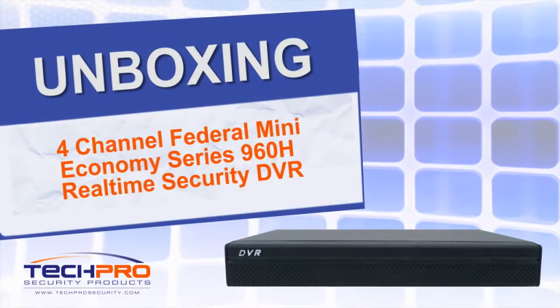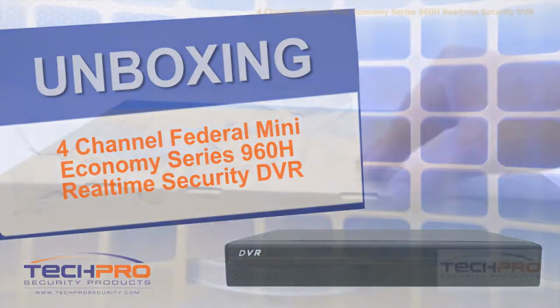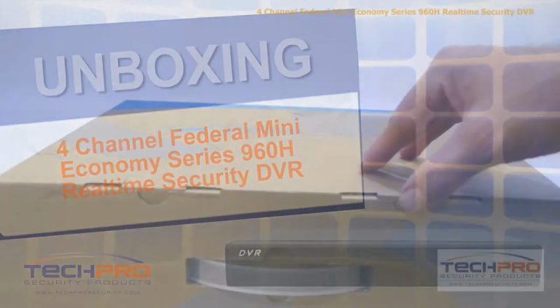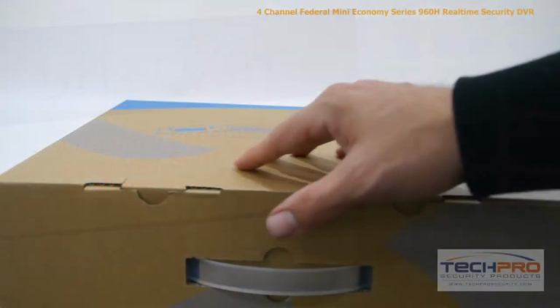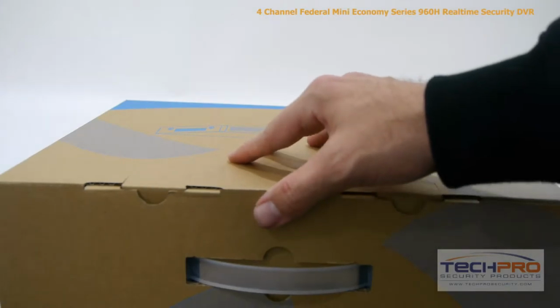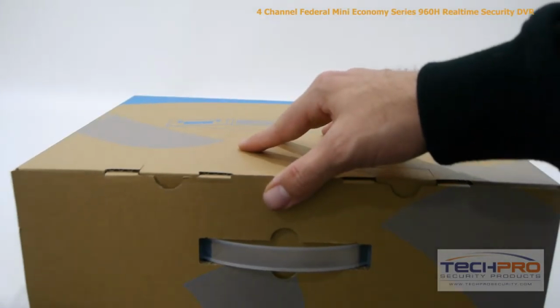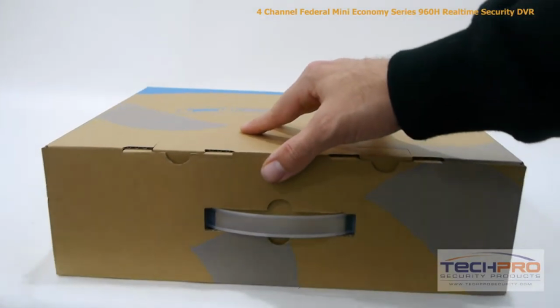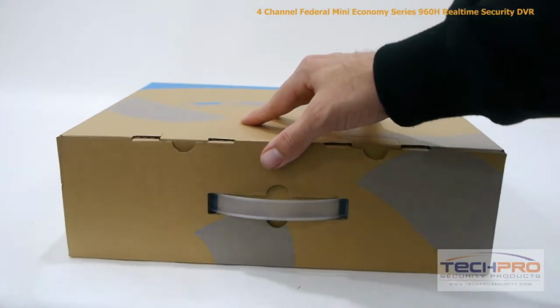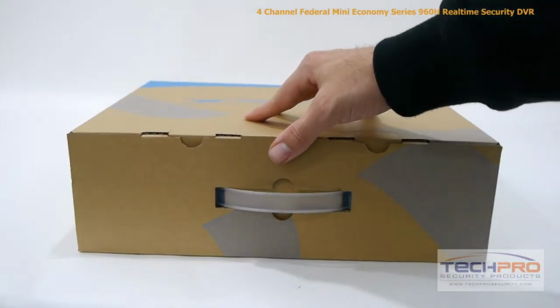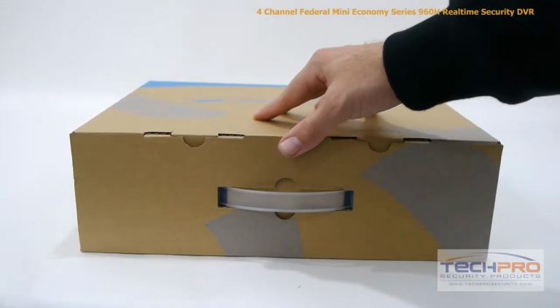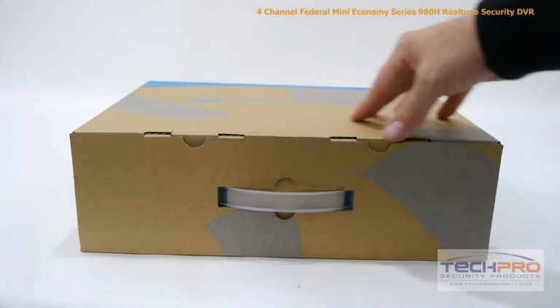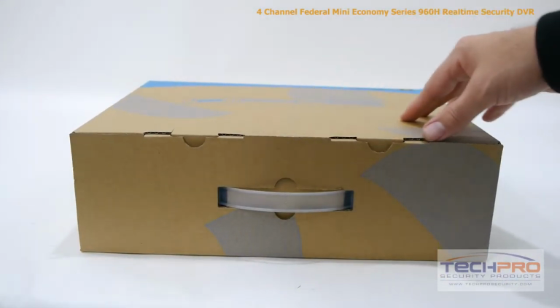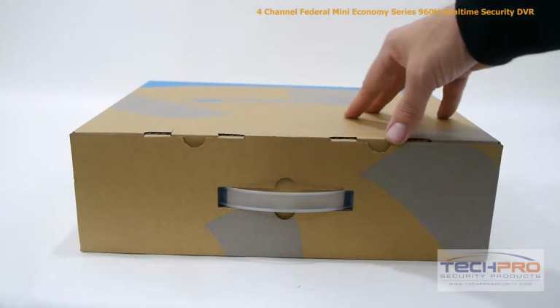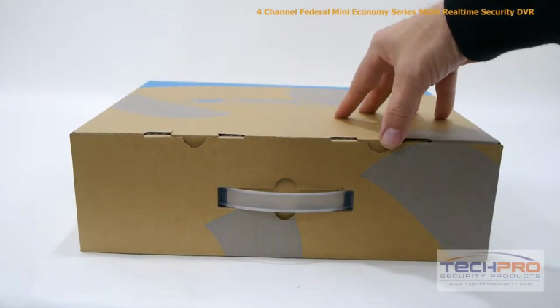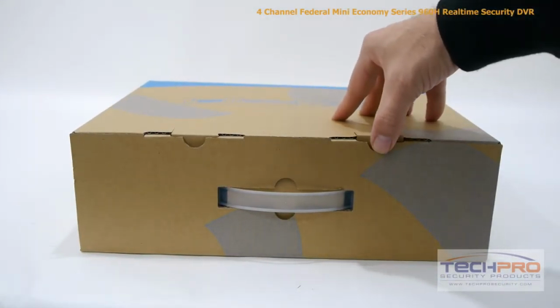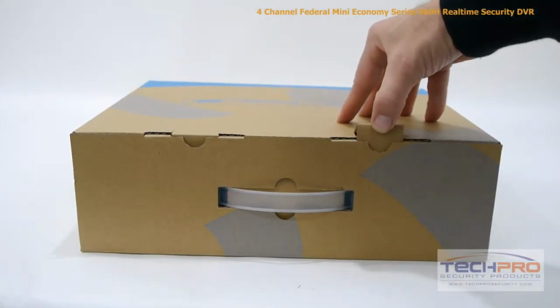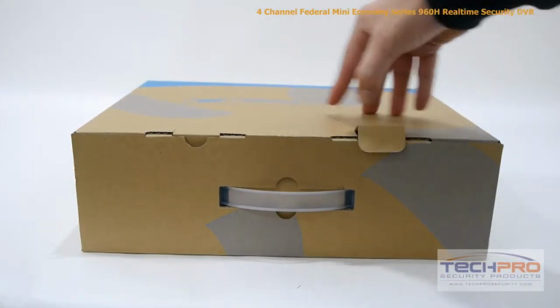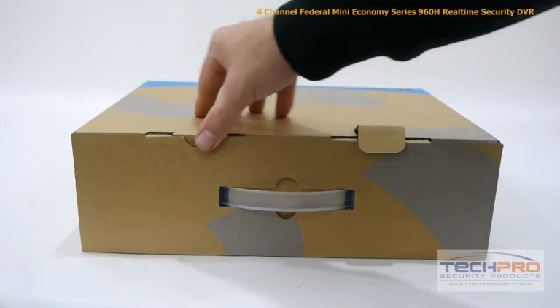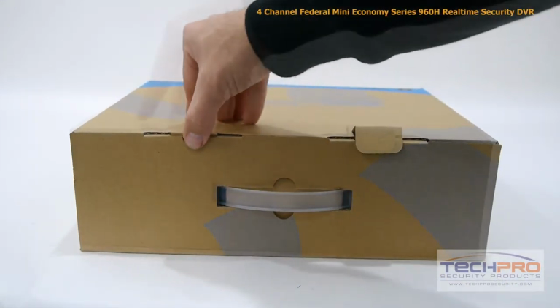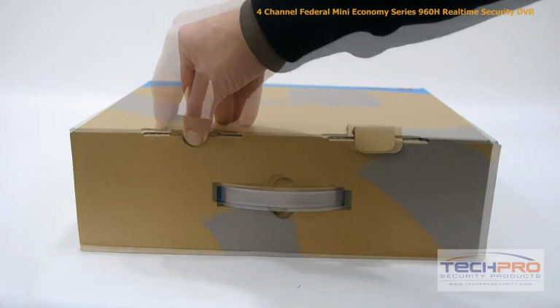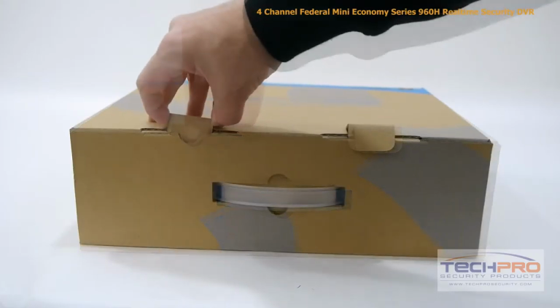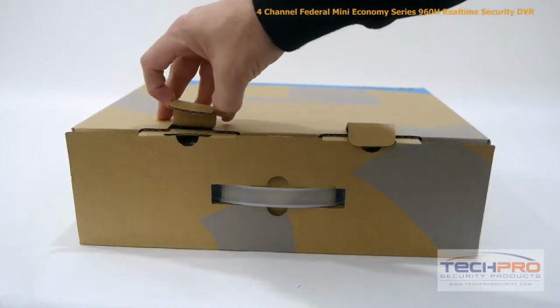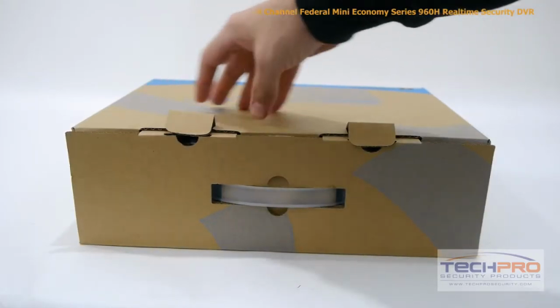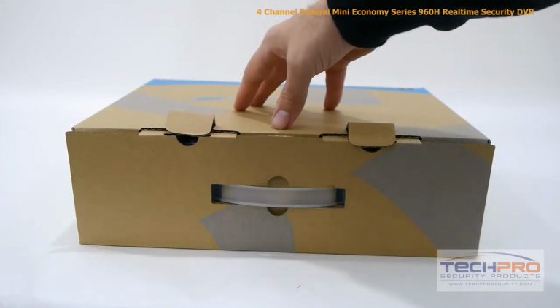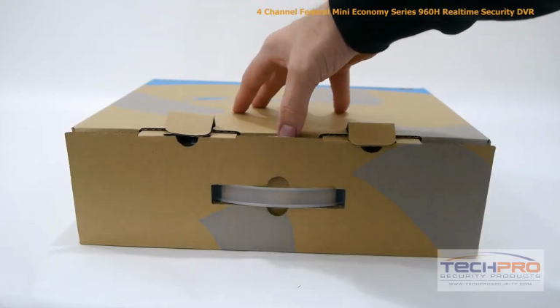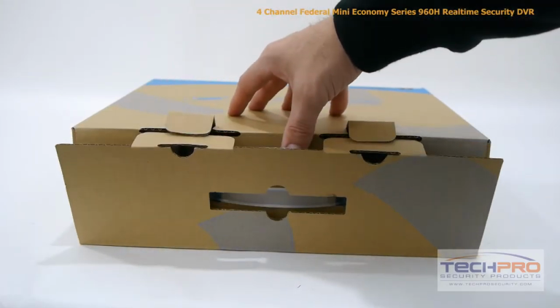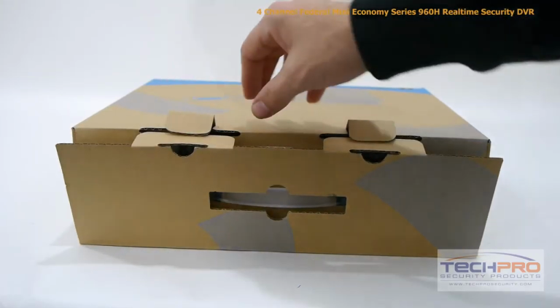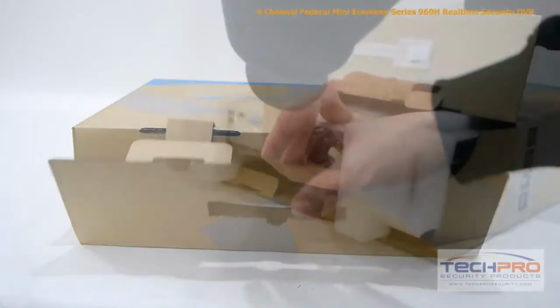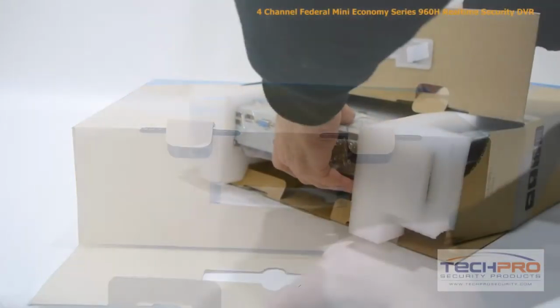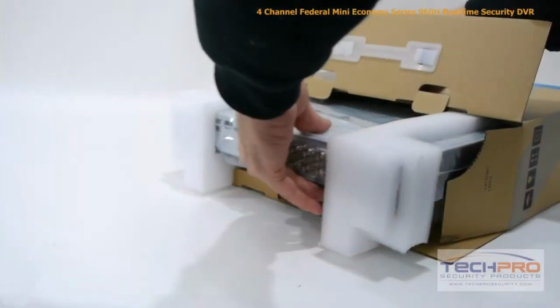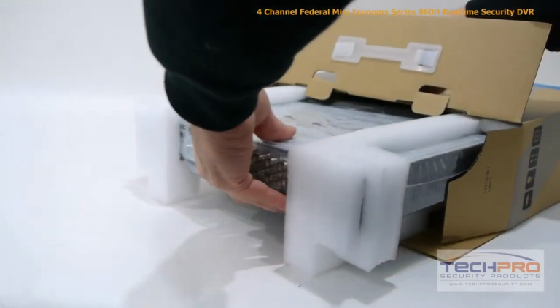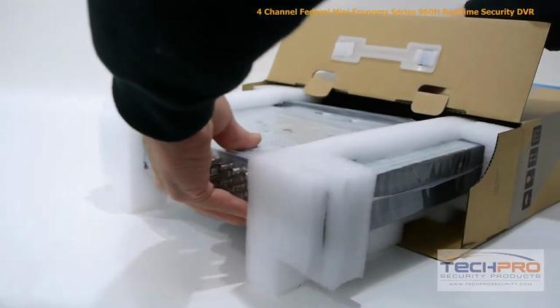This is our 4-channel Federal Mini Economy Series 960H Real-Time Security DVR. This DVR can record up to 960H resolution on all channels at up to 30 frames per second.